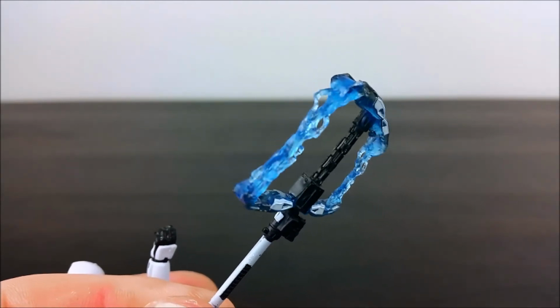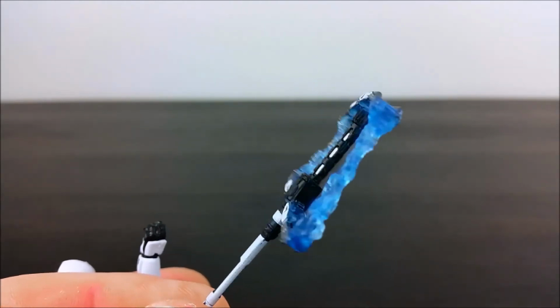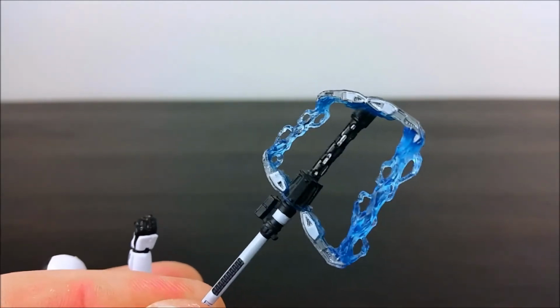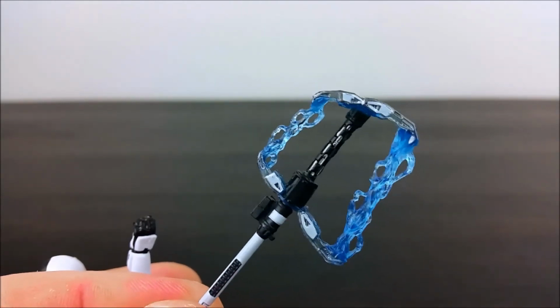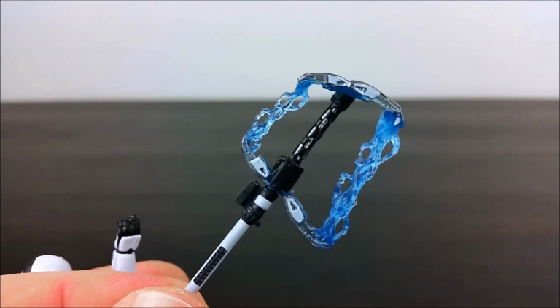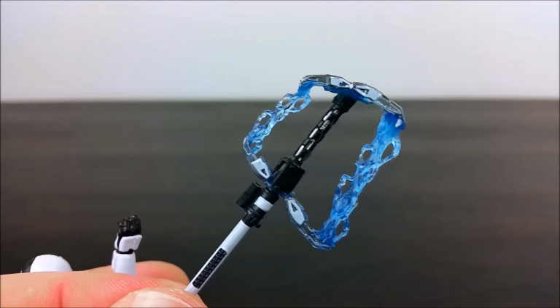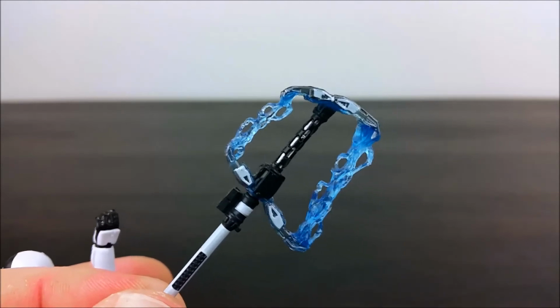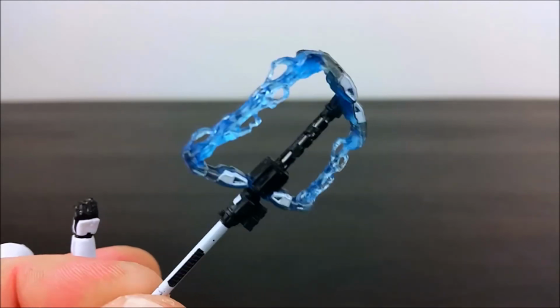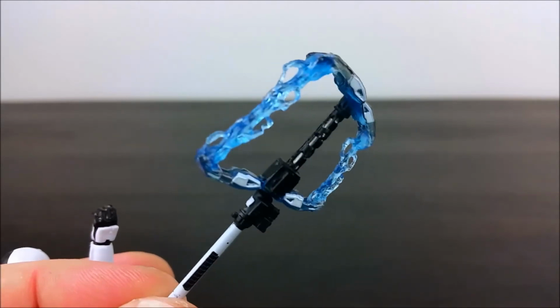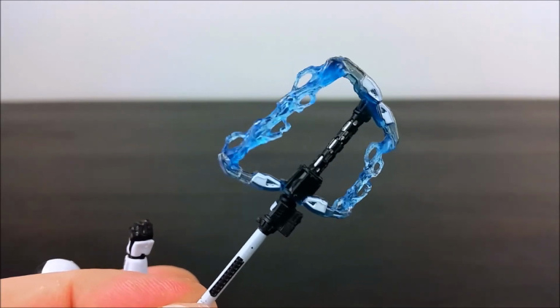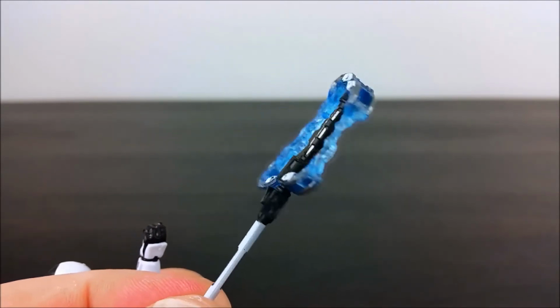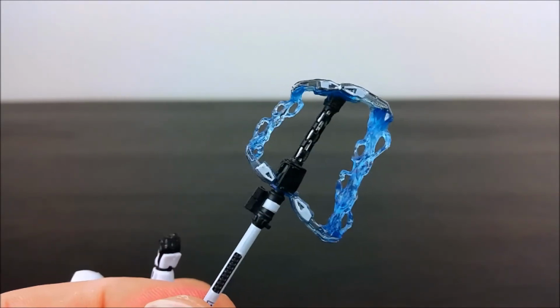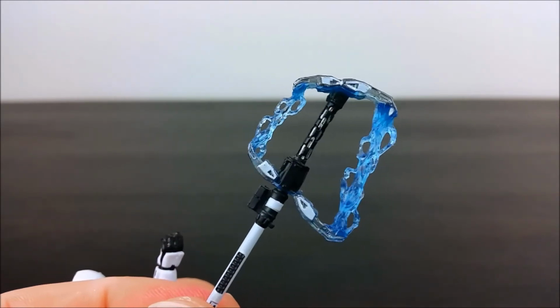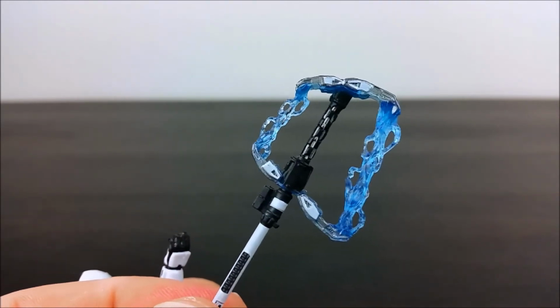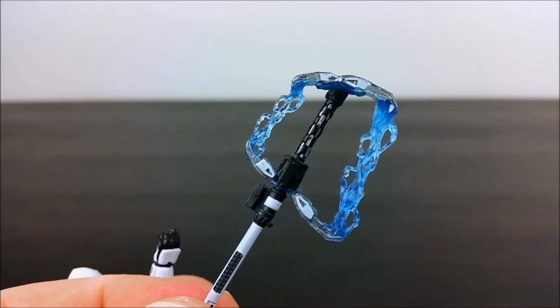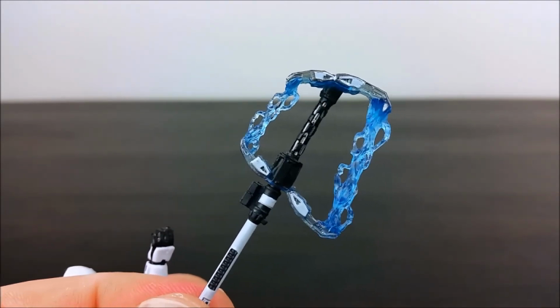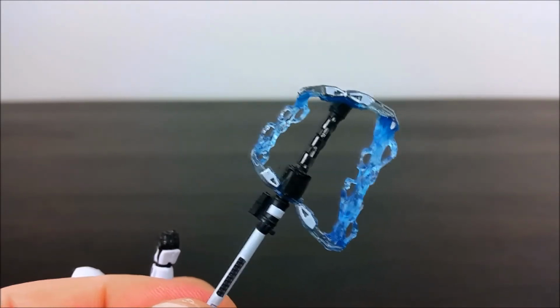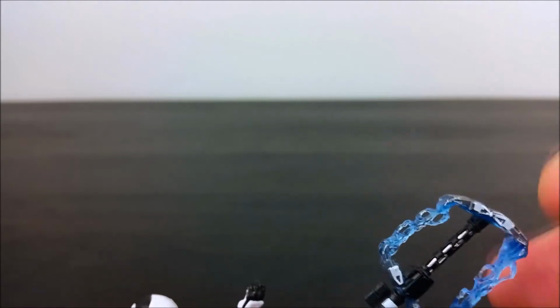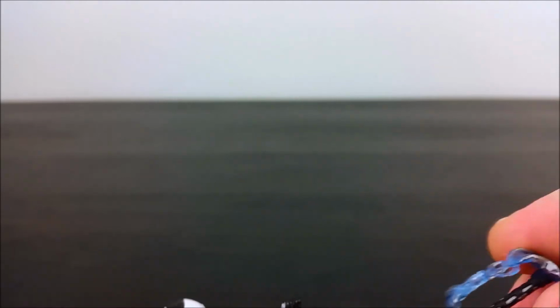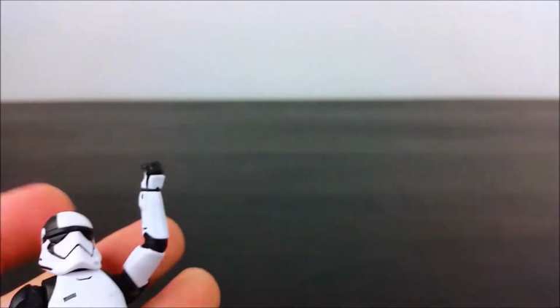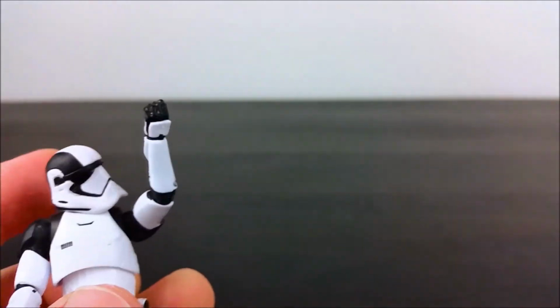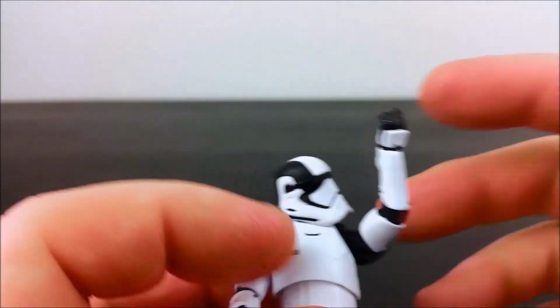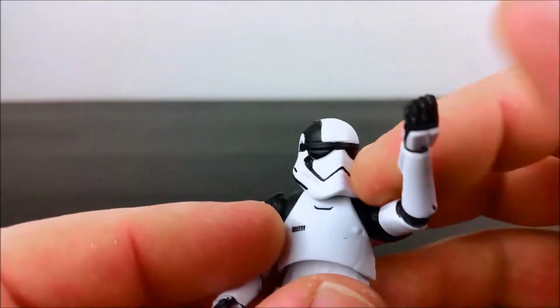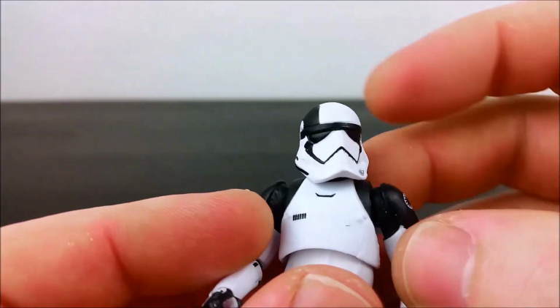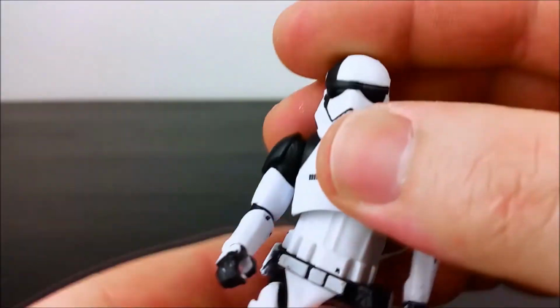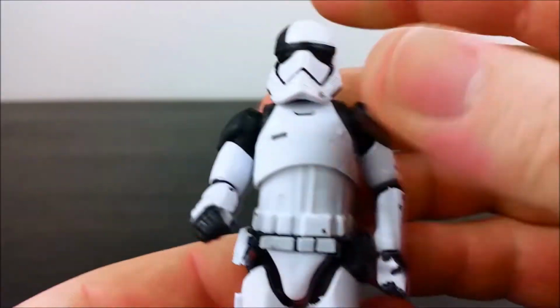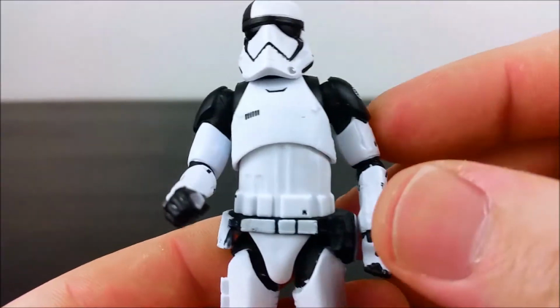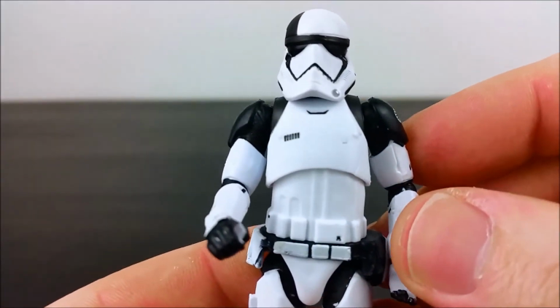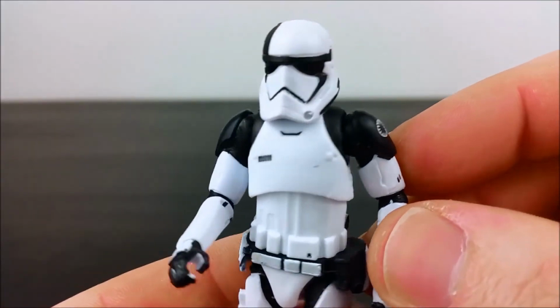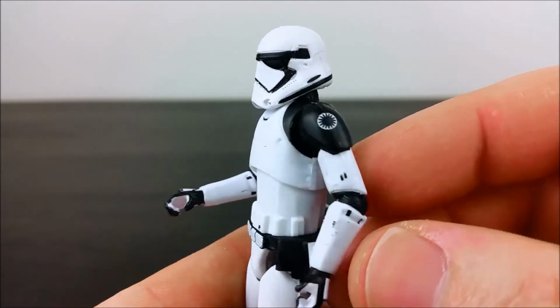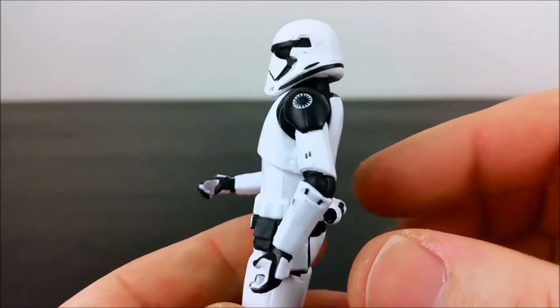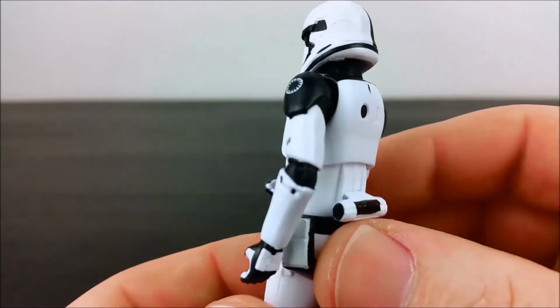It'll be interesting to see how much of a role these guys play in the movie. I don't think it'll be a big role, but you know. And for the figure, pretty well done.